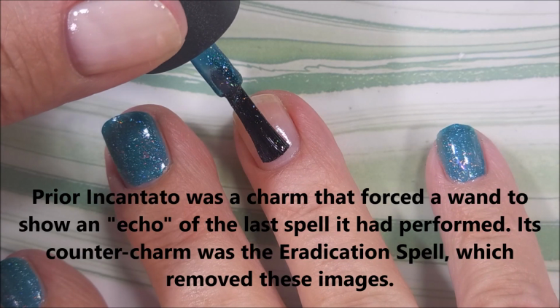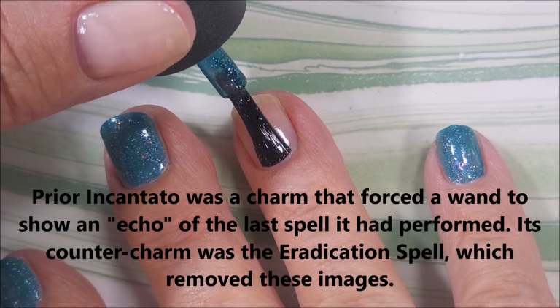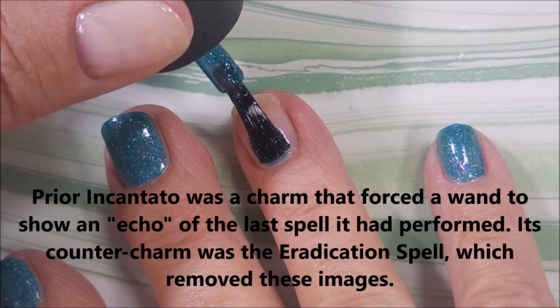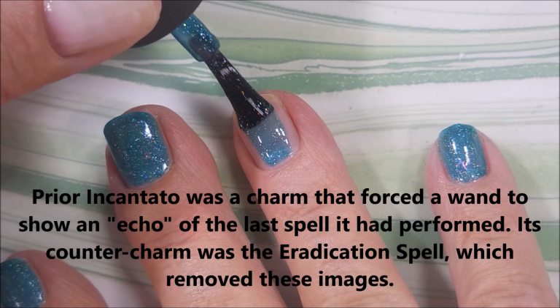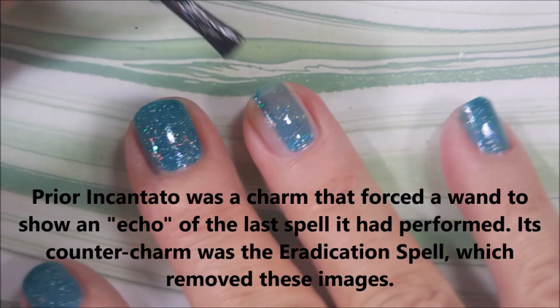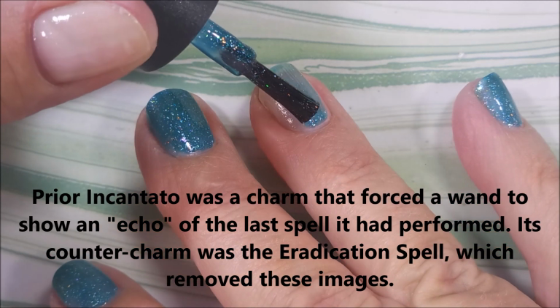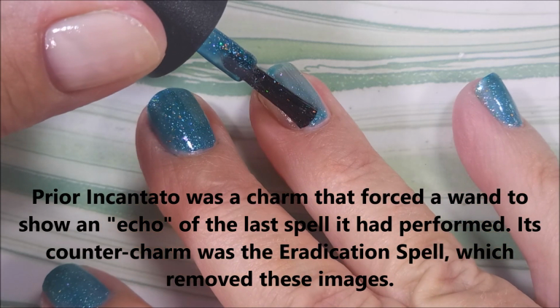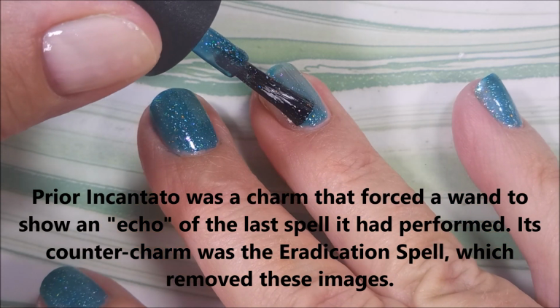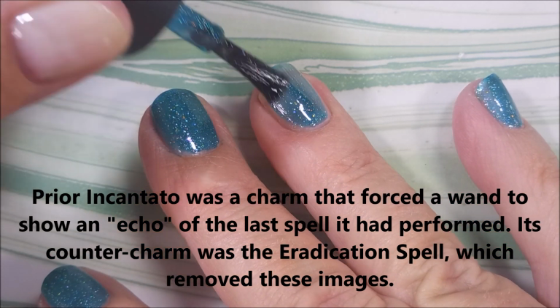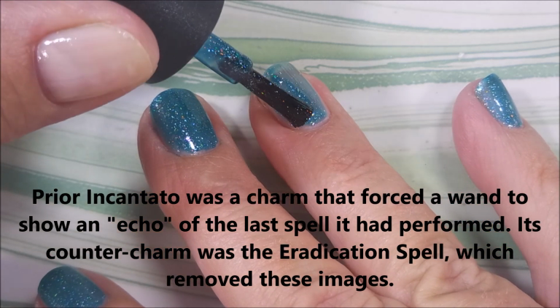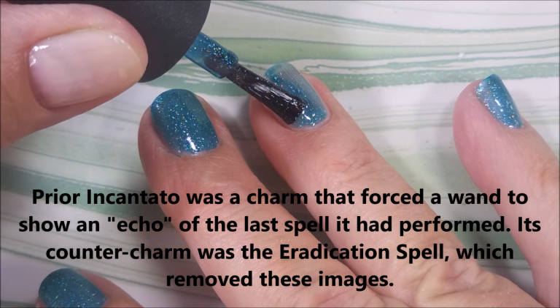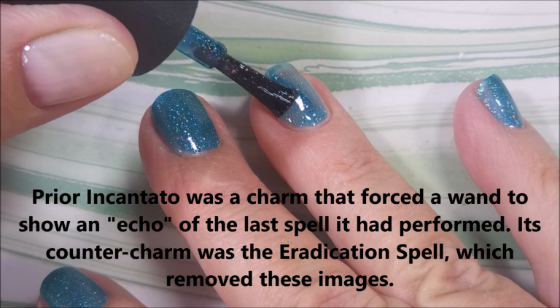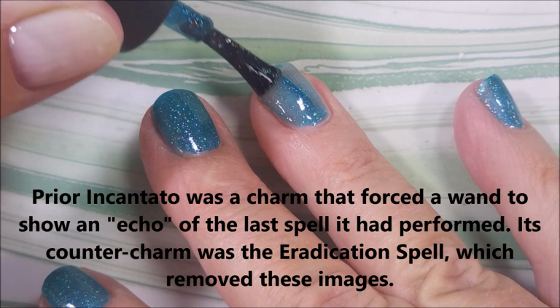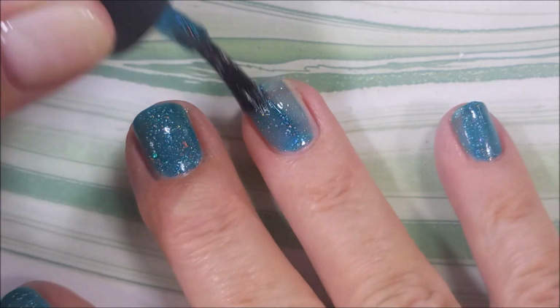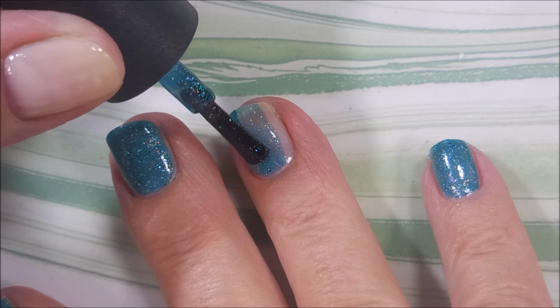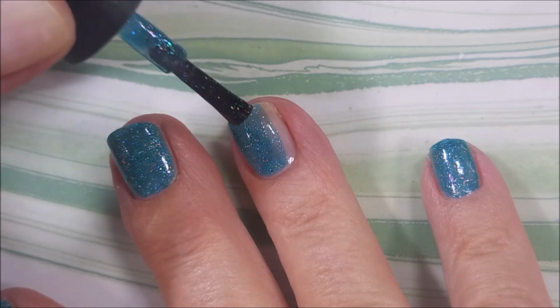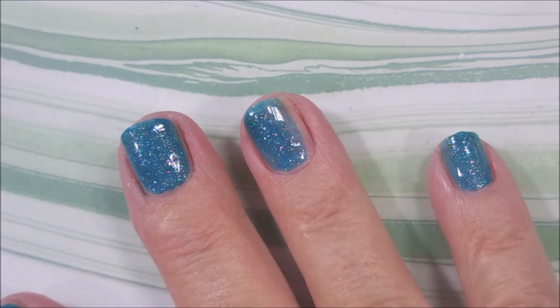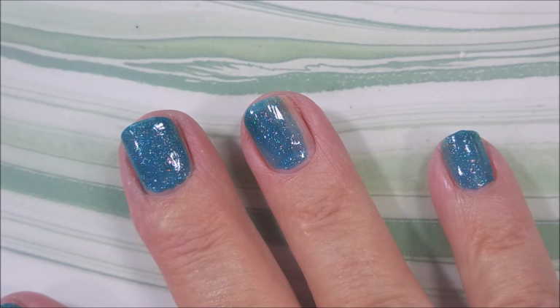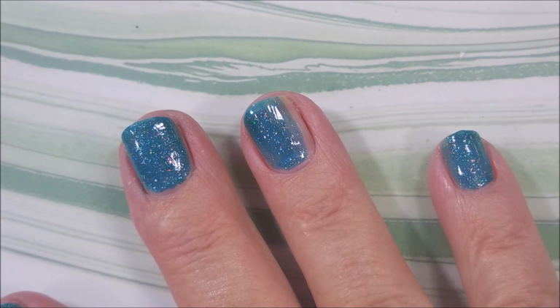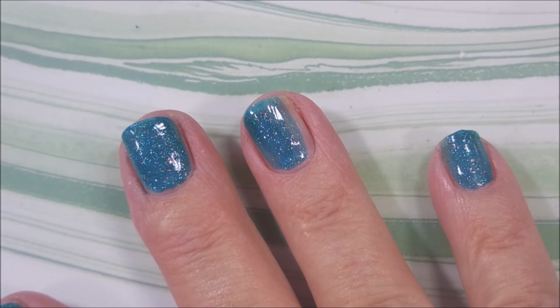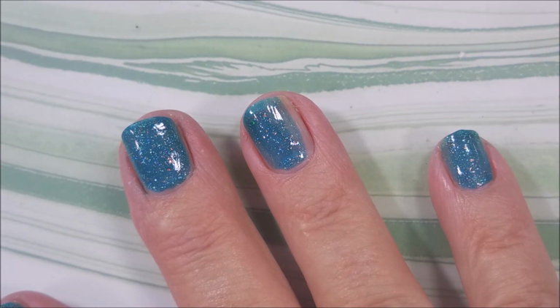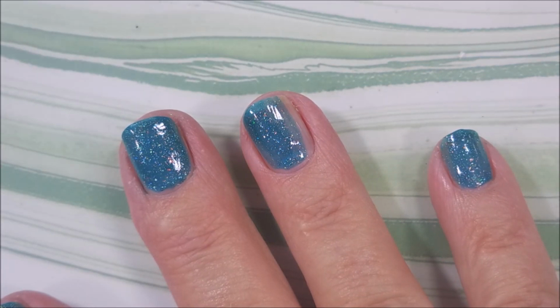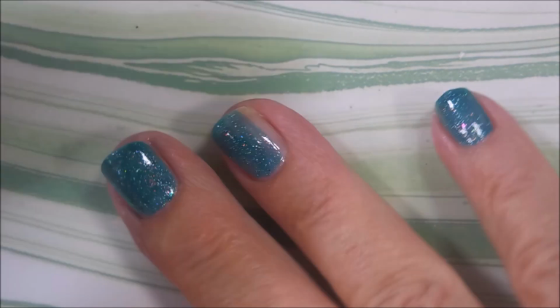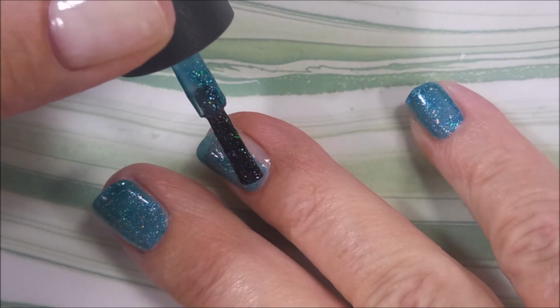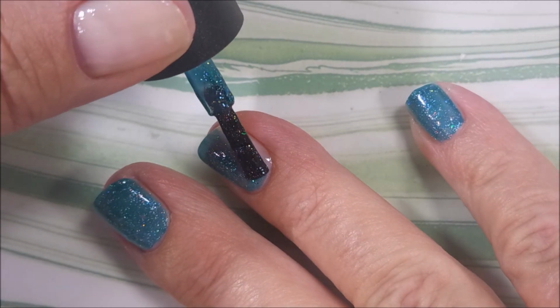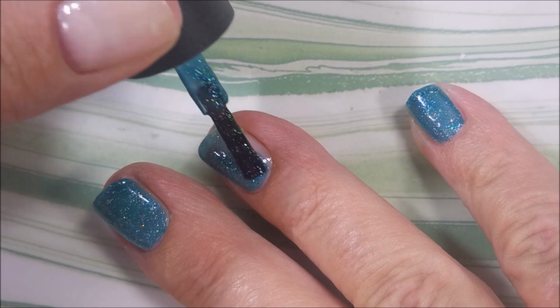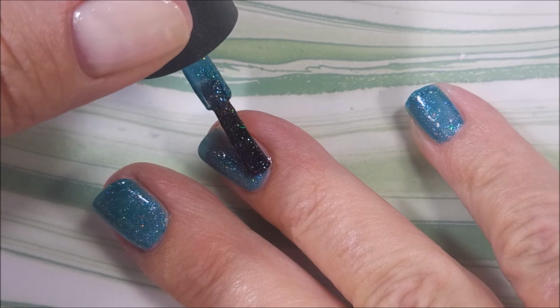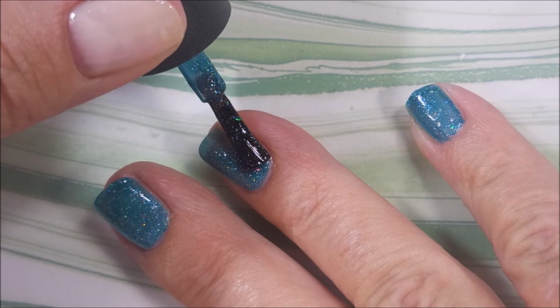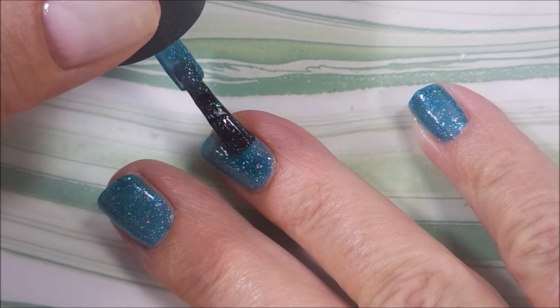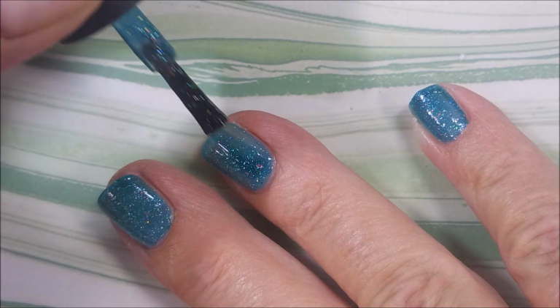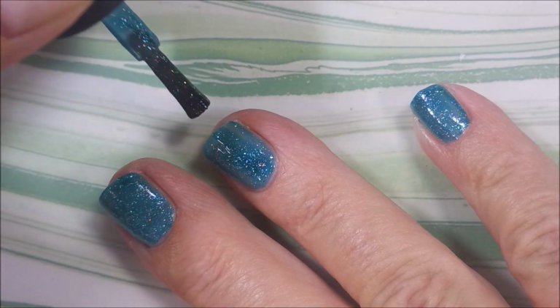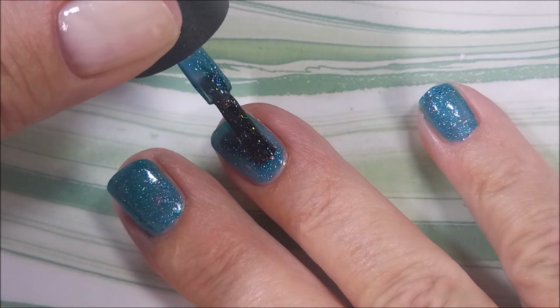On the screen is the description of this spell — it was a Harry Potter spell. You guys know I'm a Harry Potter junkie. You might have to go back and pause it if you want to read it; it went by pretty quick. But here we go.